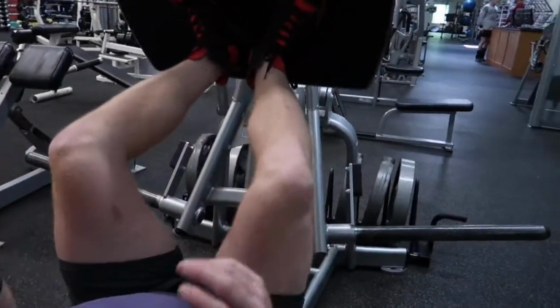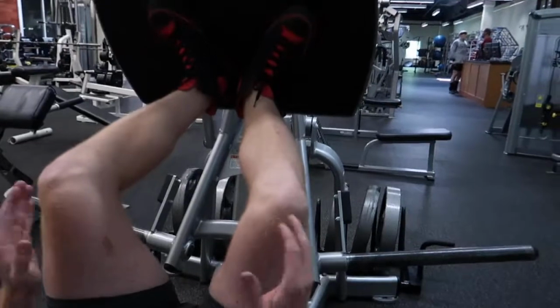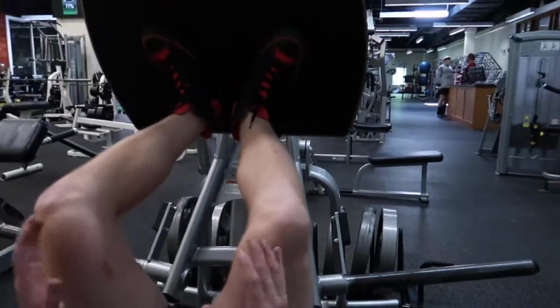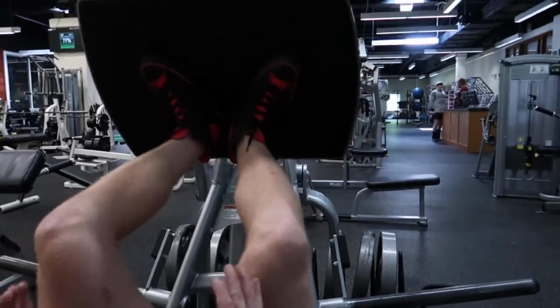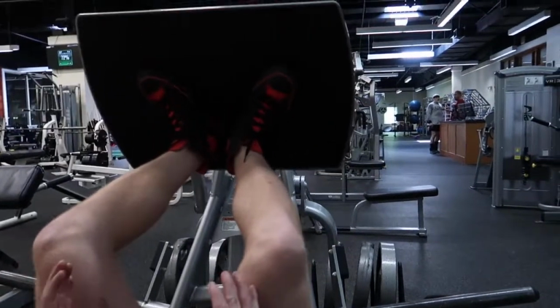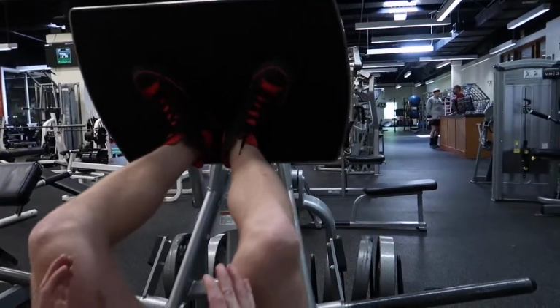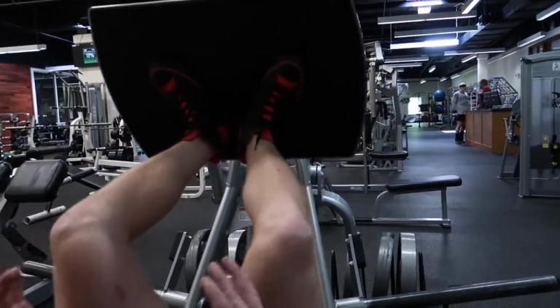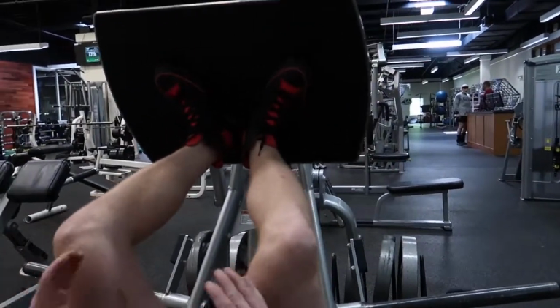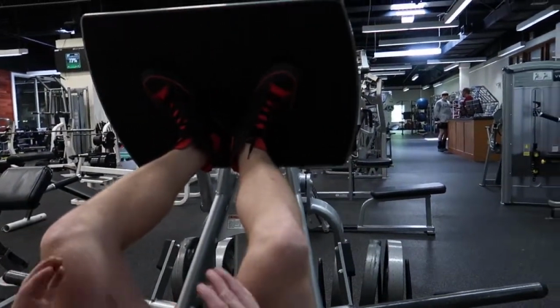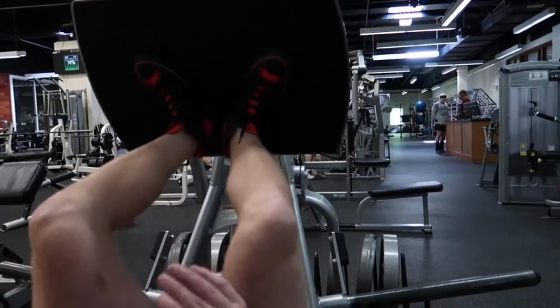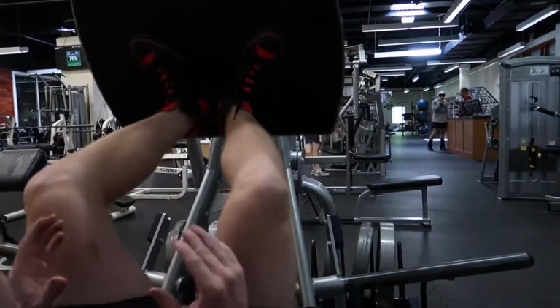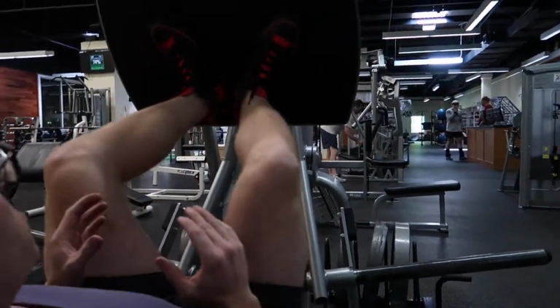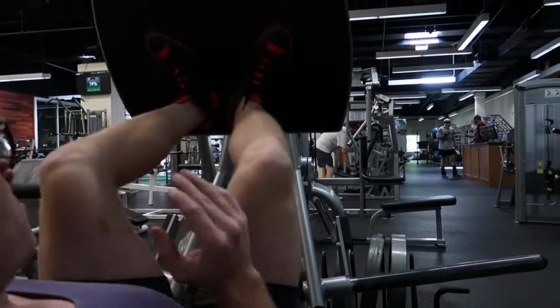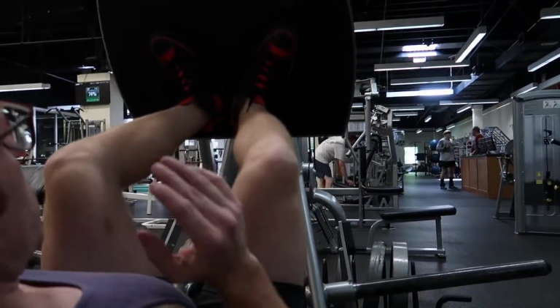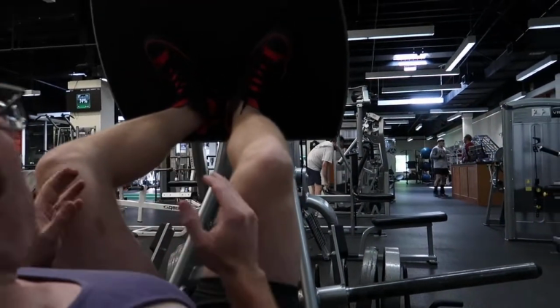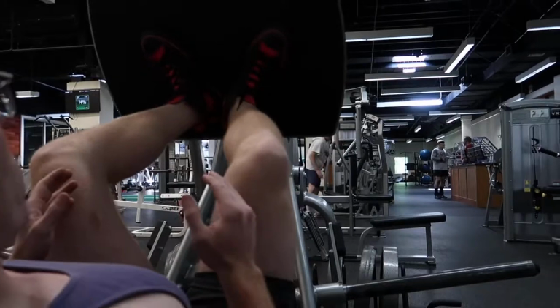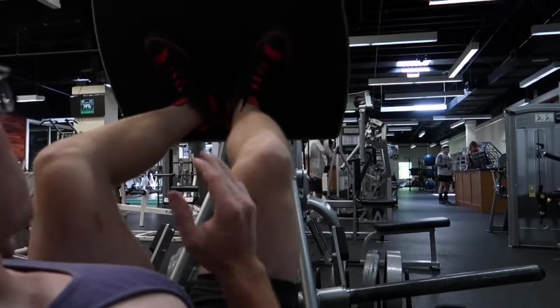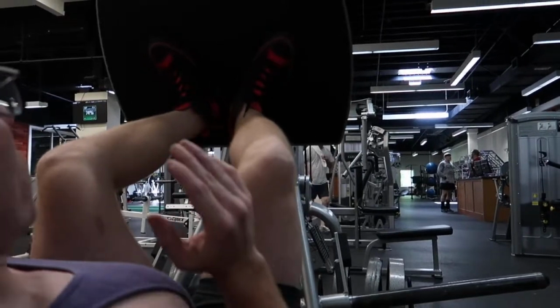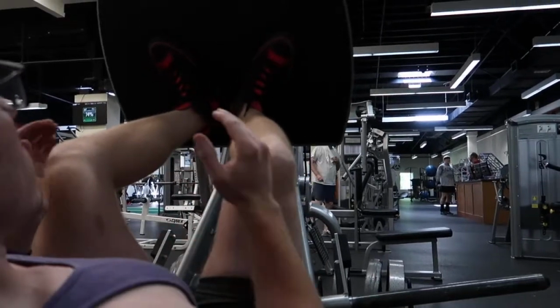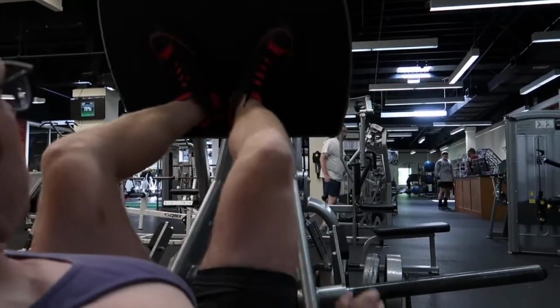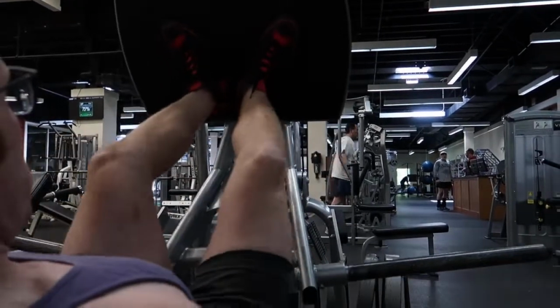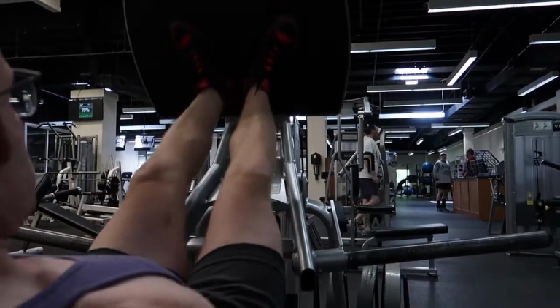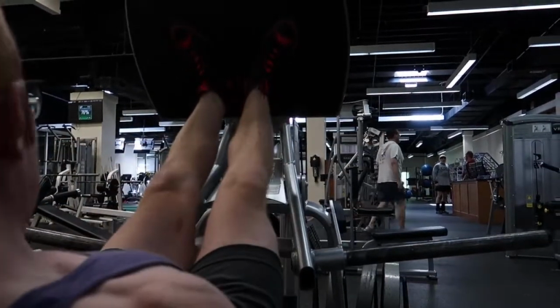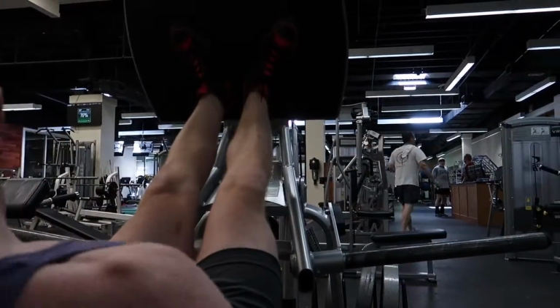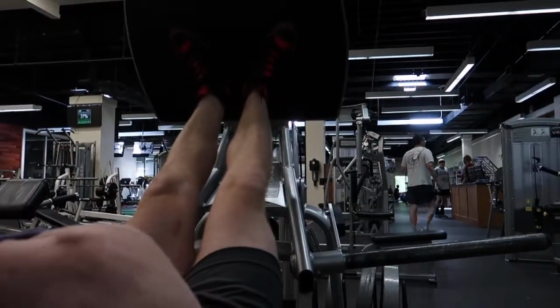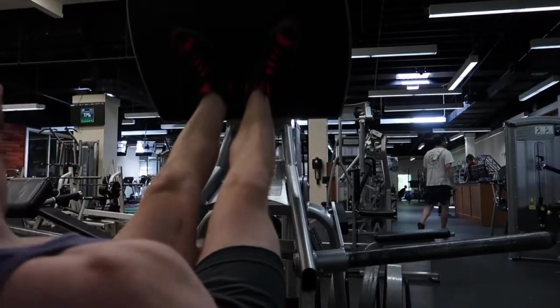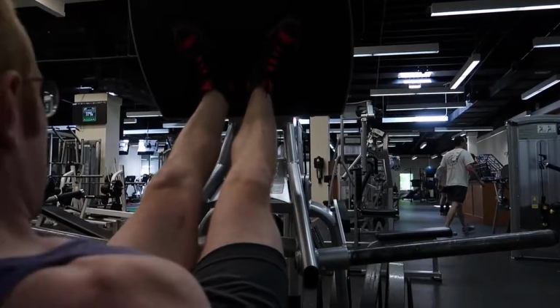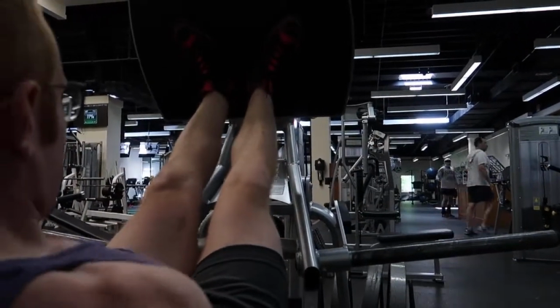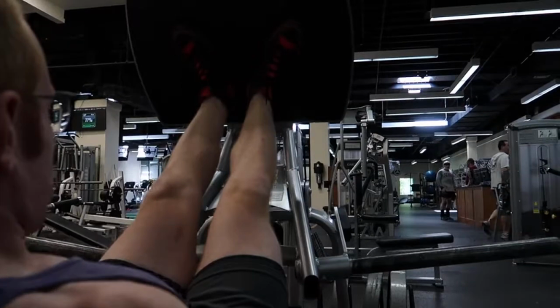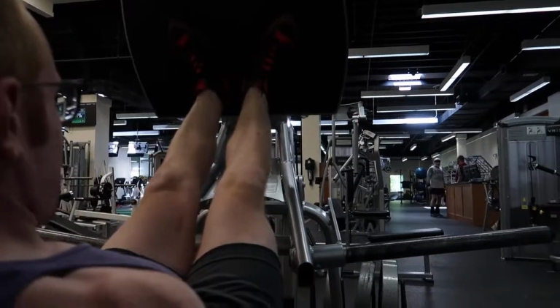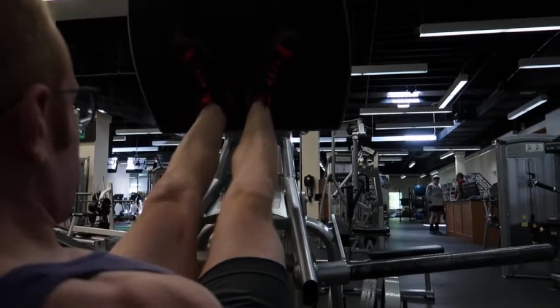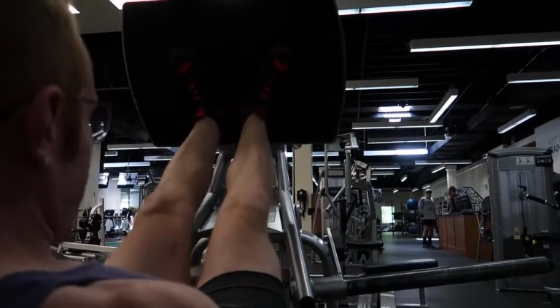You do not want to use heavy weight here. This is all about tempo and time under tension. You're going to use moderate weight and really just keep it slow. I'm just doing this with nothing right now.